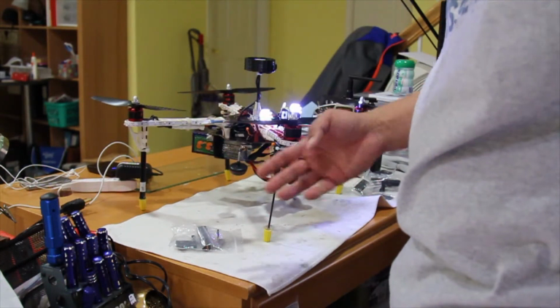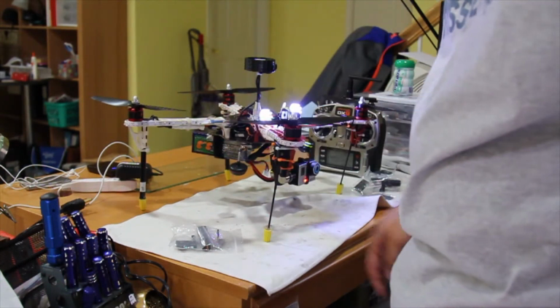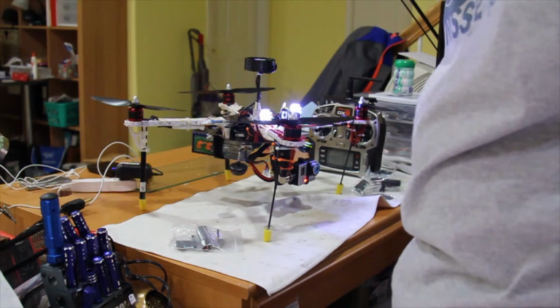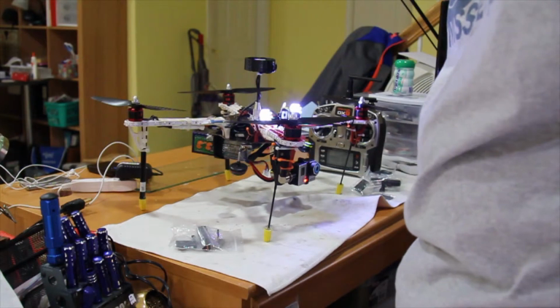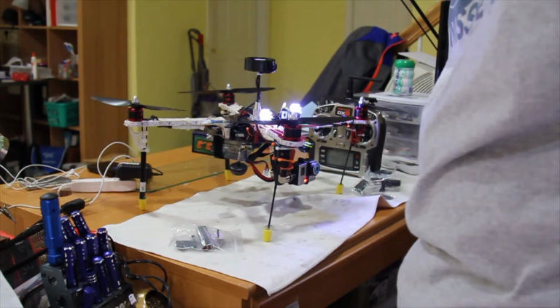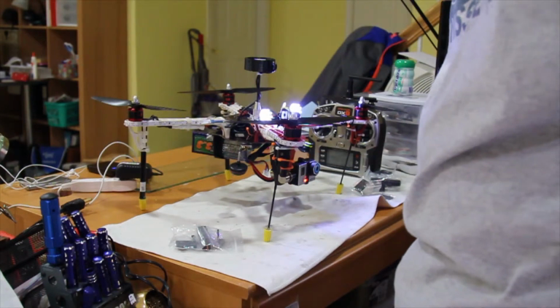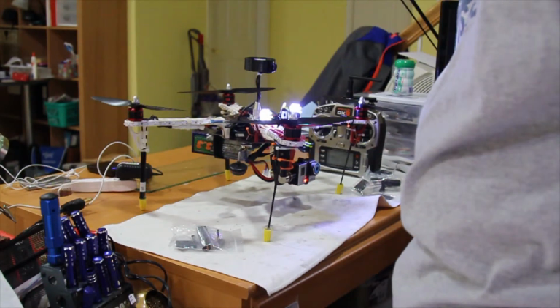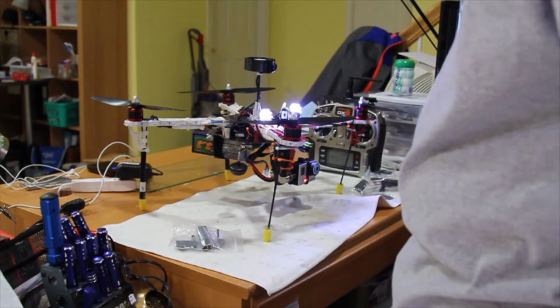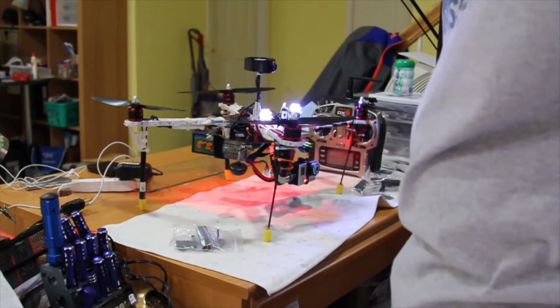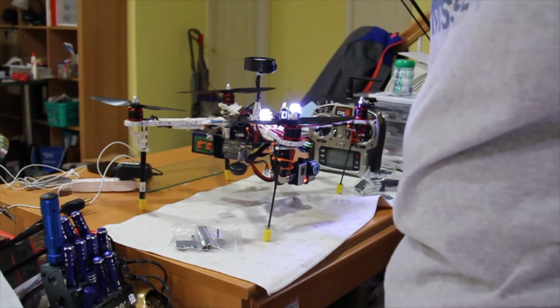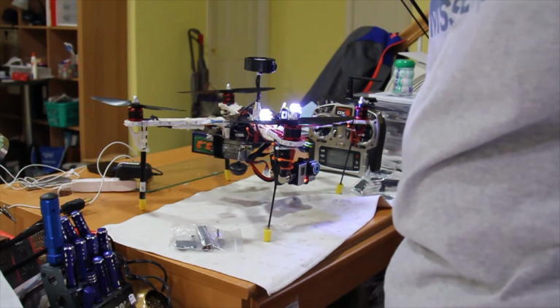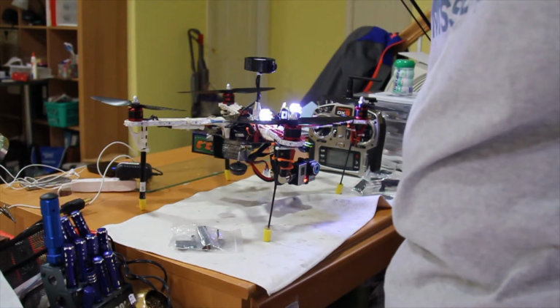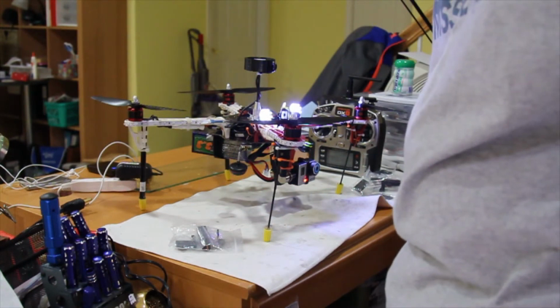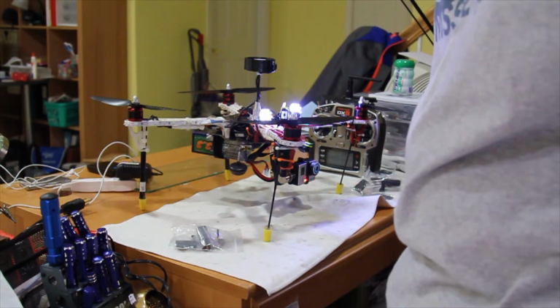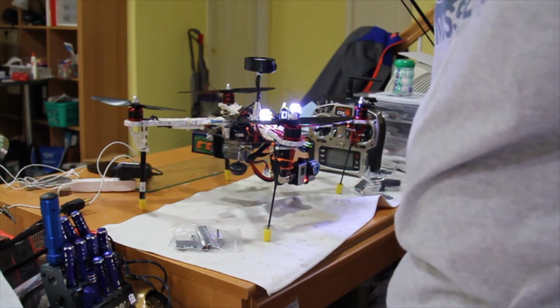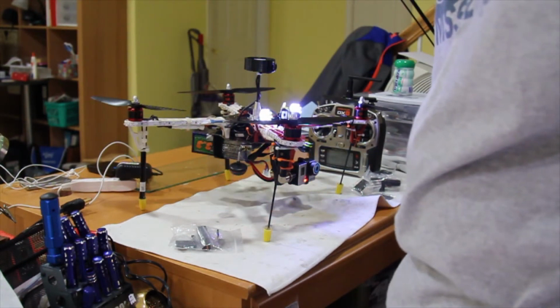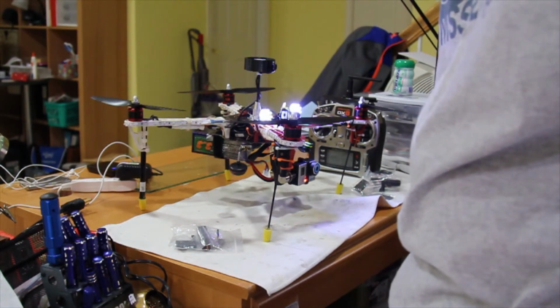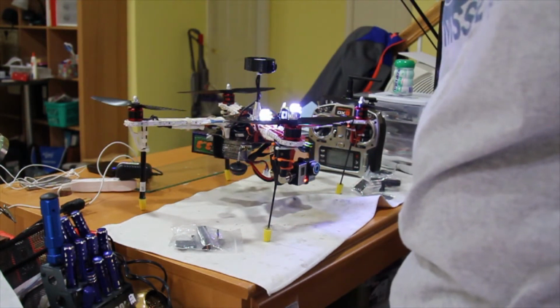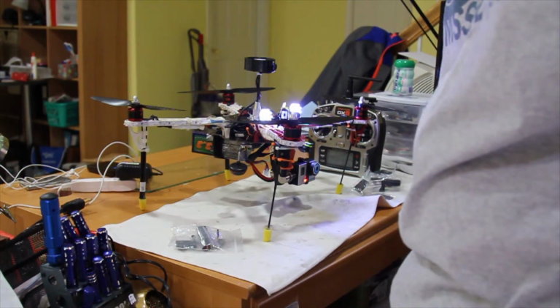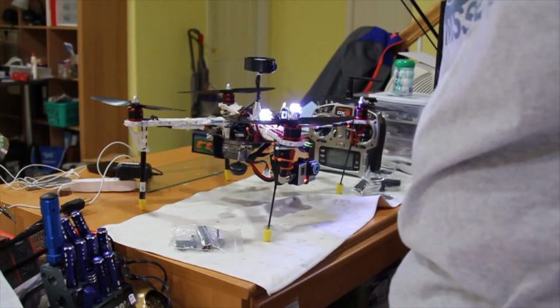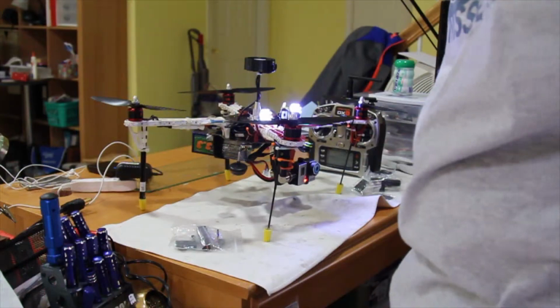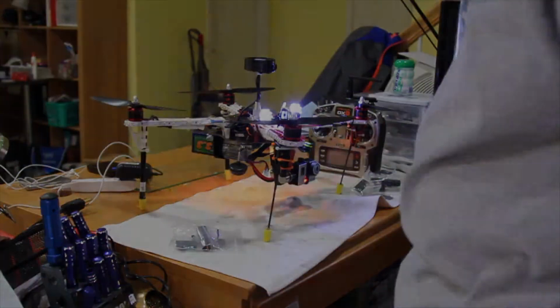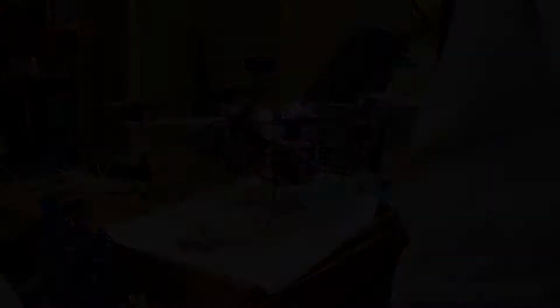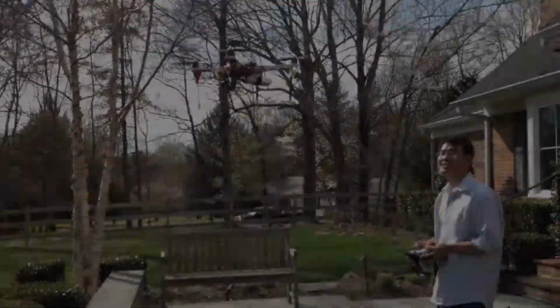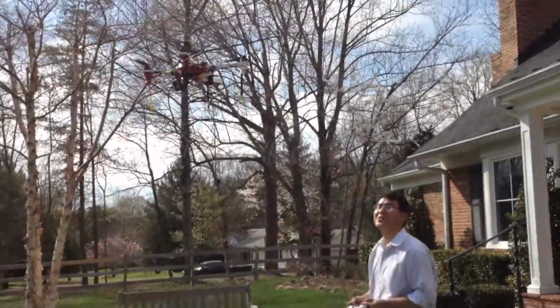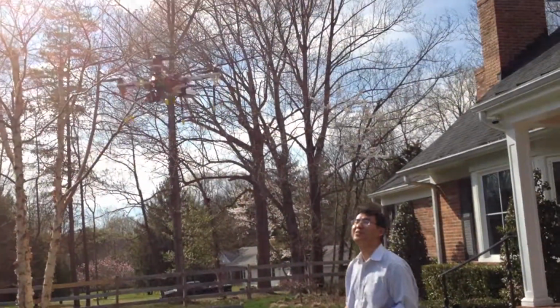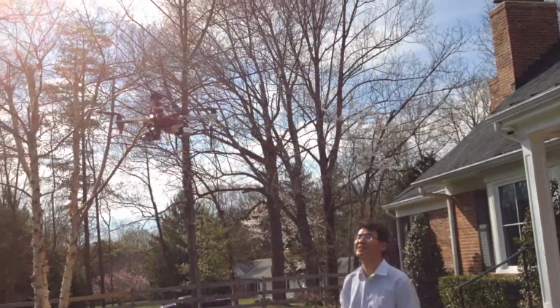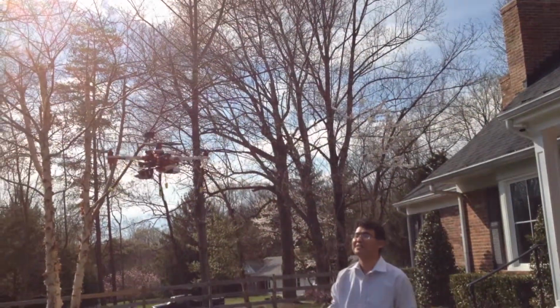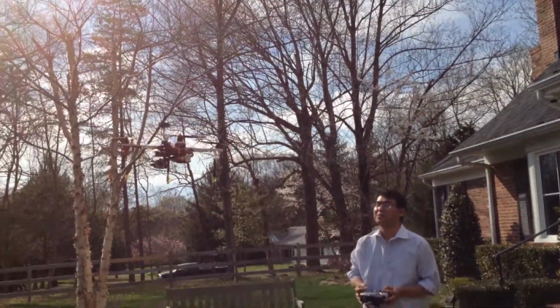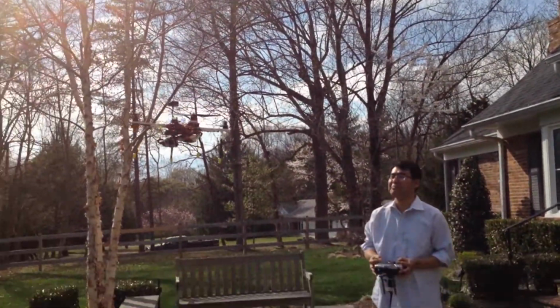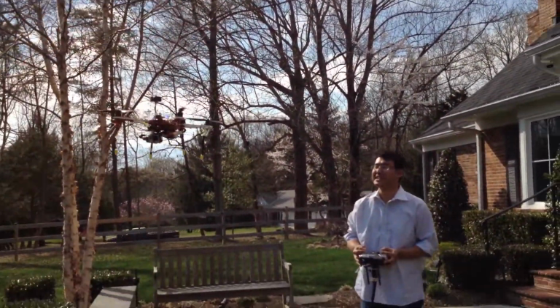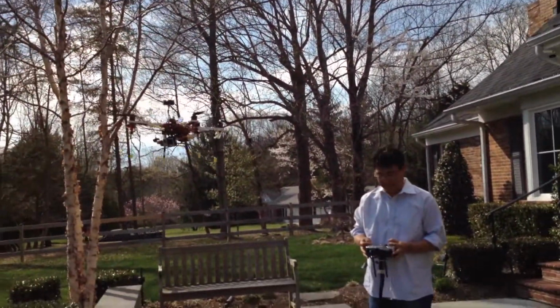I put some footage of my flying — enjoy. So what happens is this game.